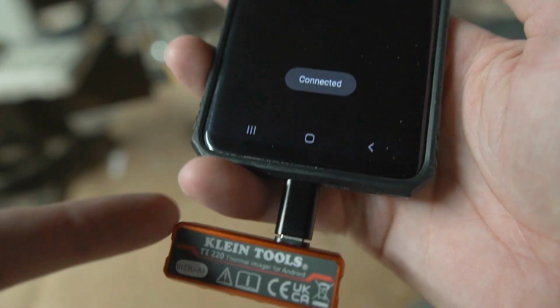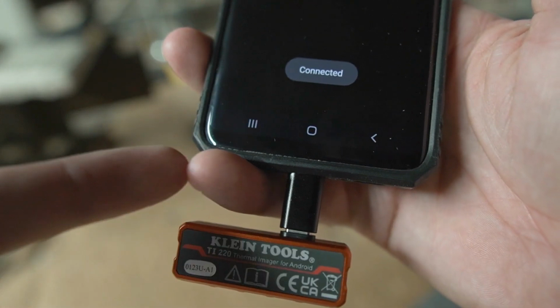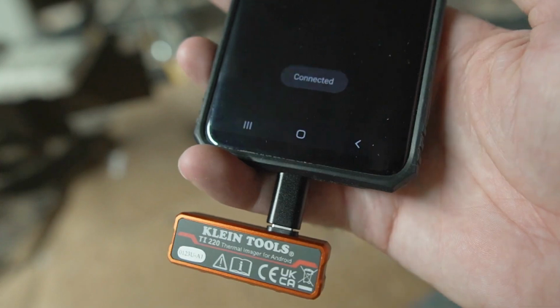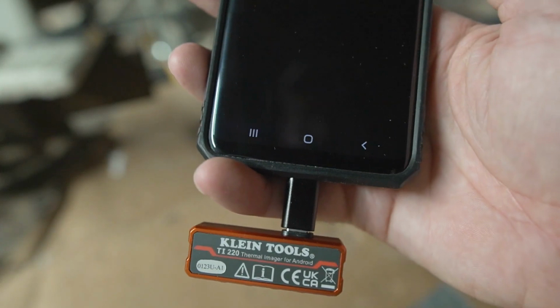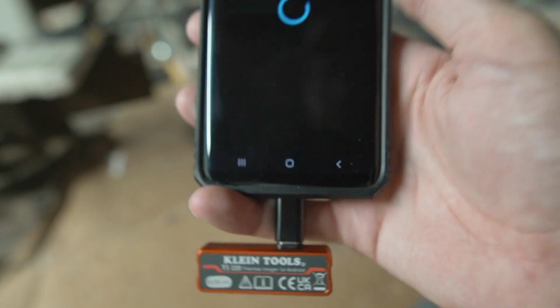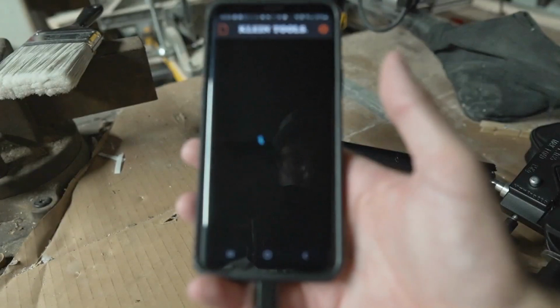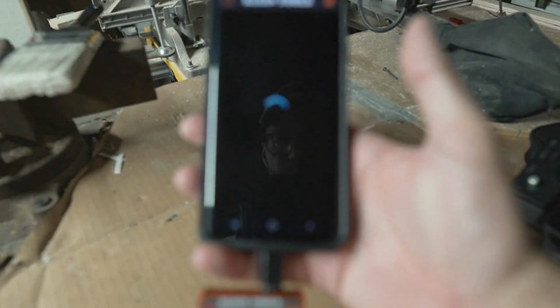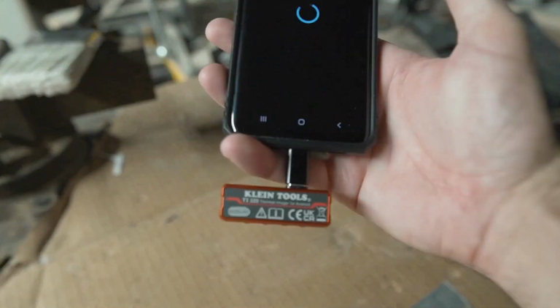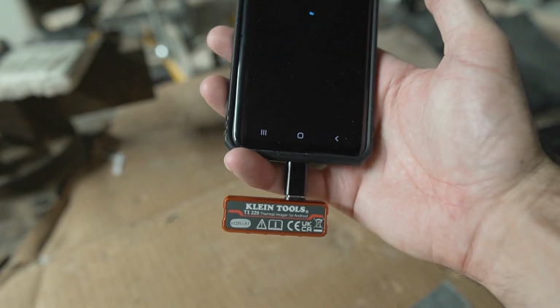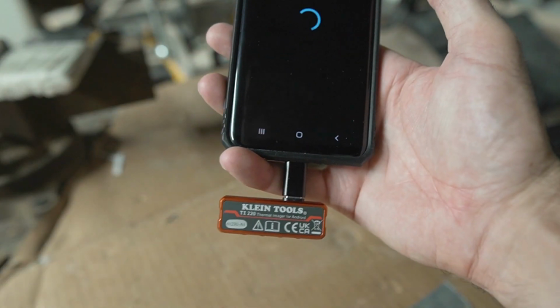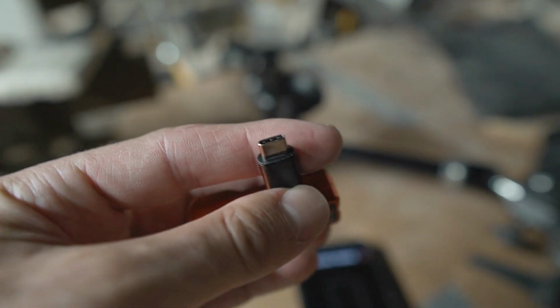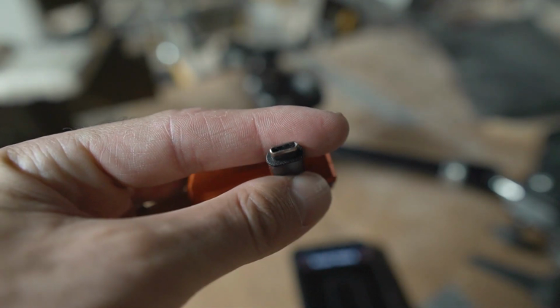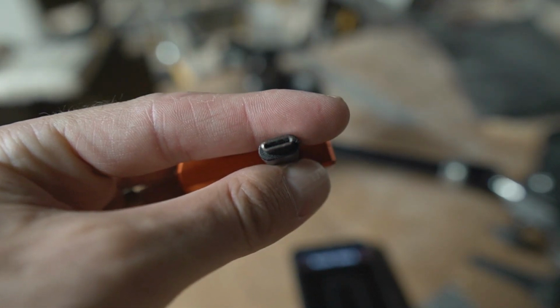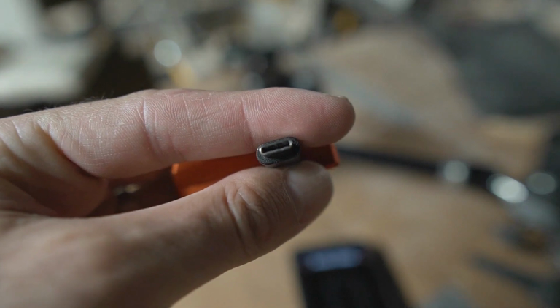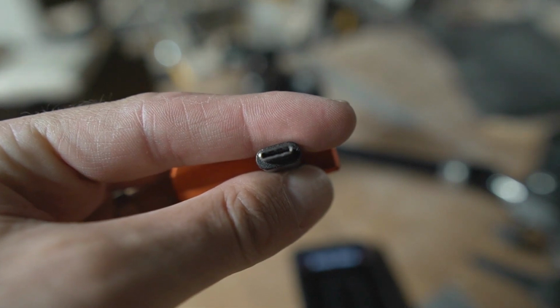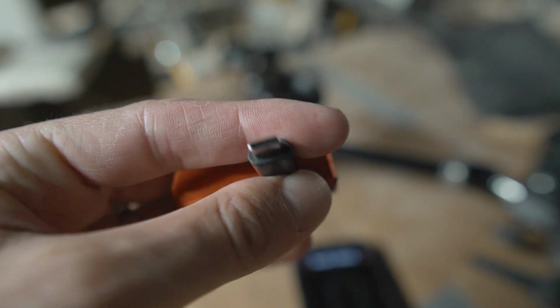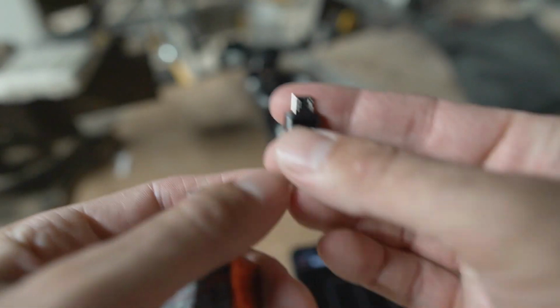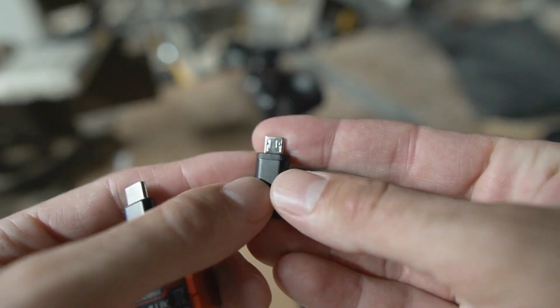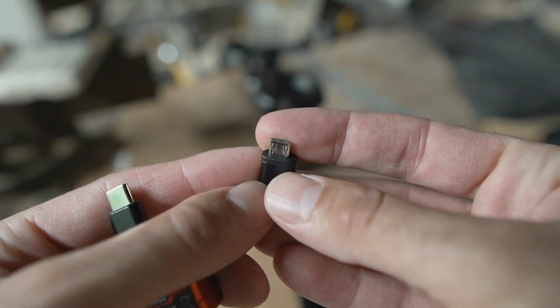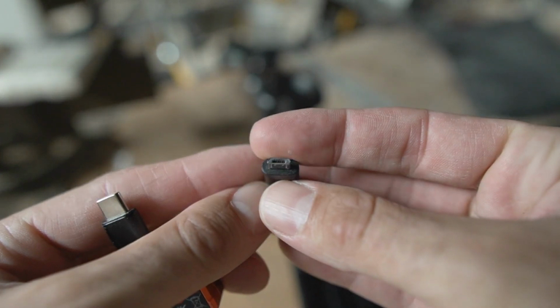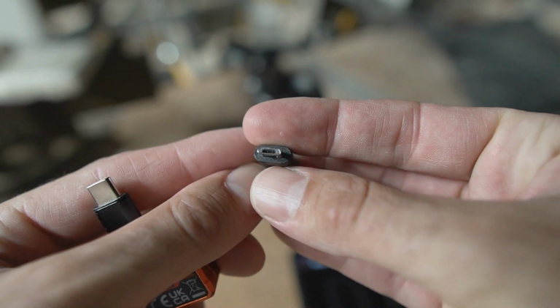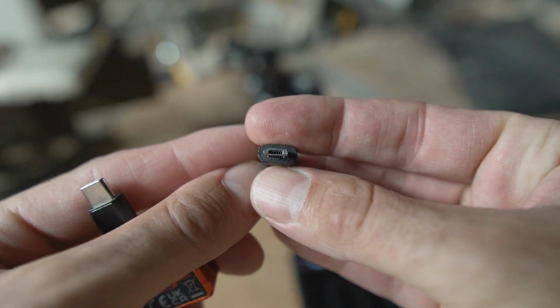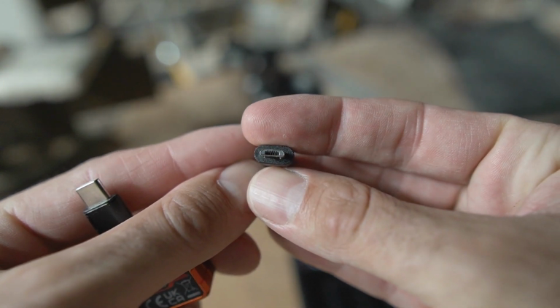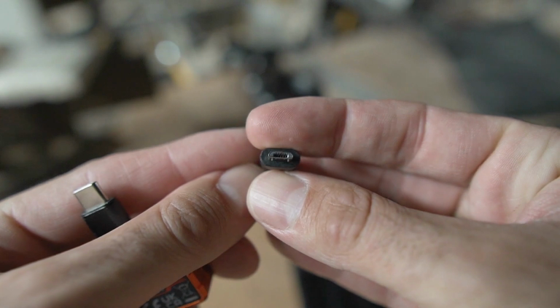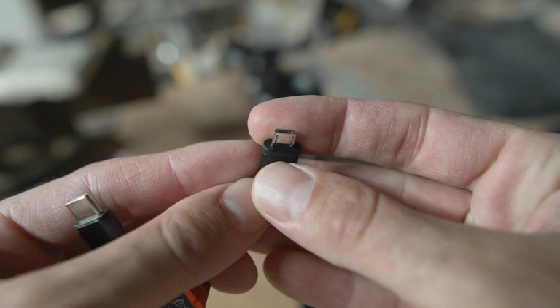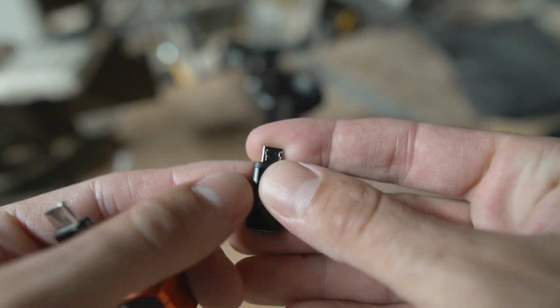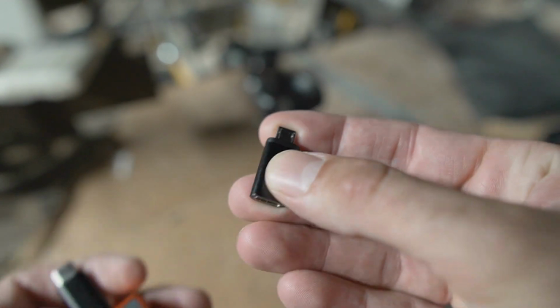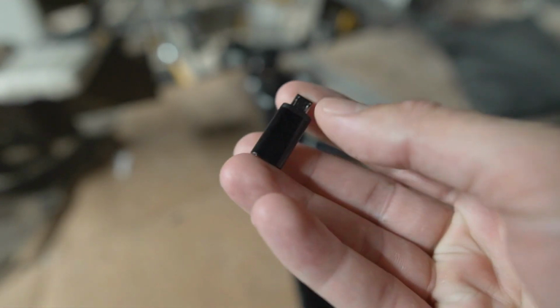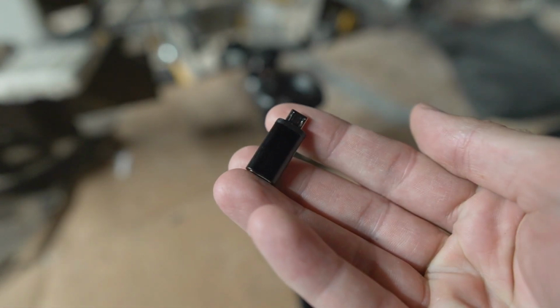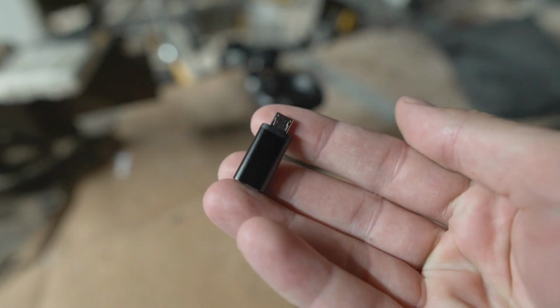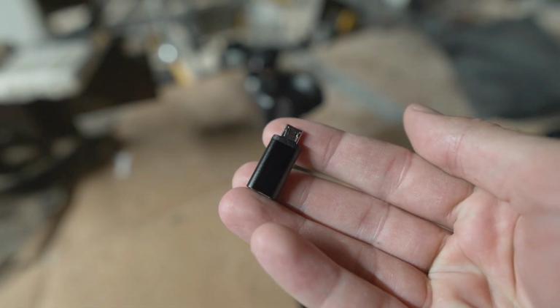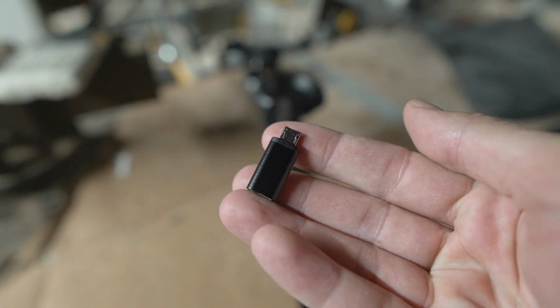I also like that I can fit my finger under the phone like I usually hold it. Now if you don't have a USB-C port on your phone, not to worry — they do include a micro USB adapter if you have an older Android phone.